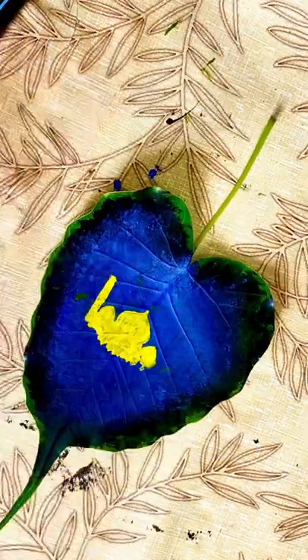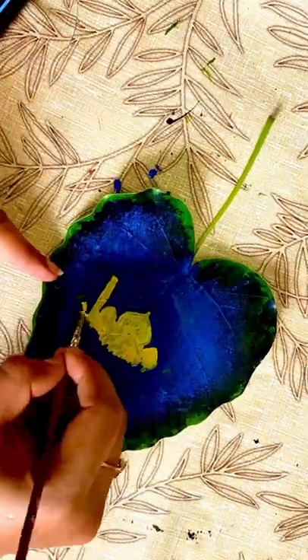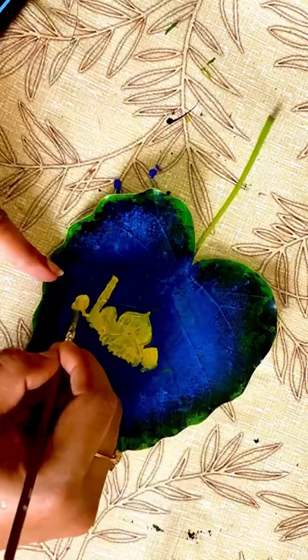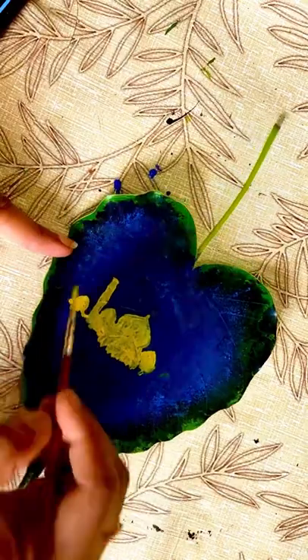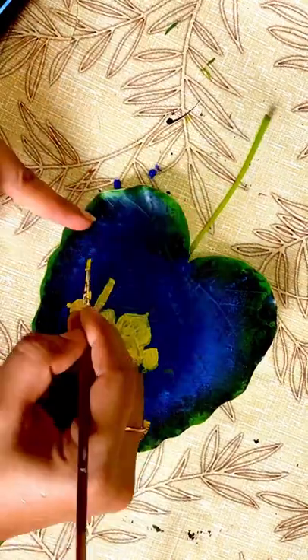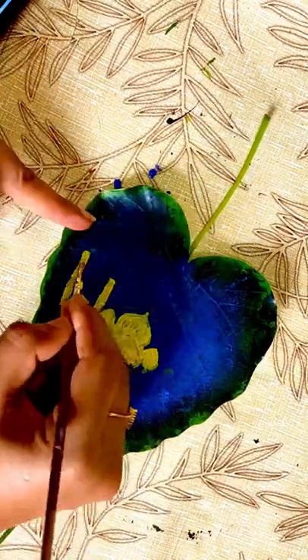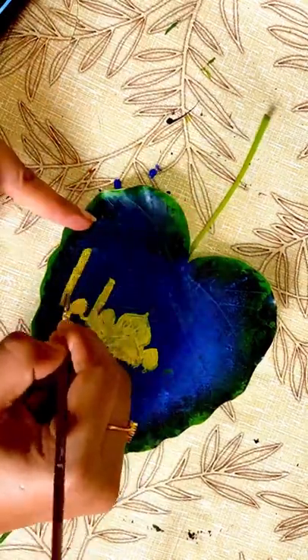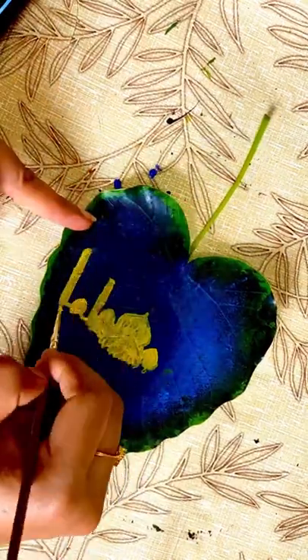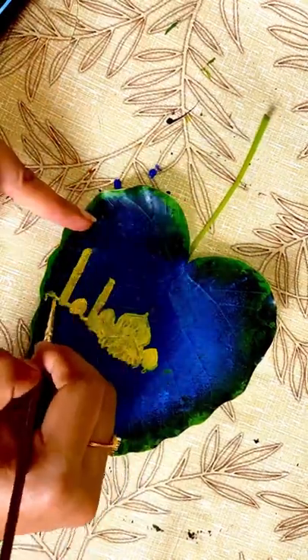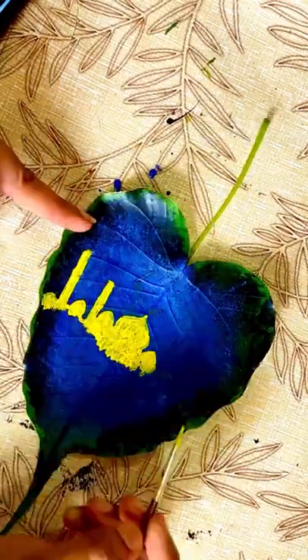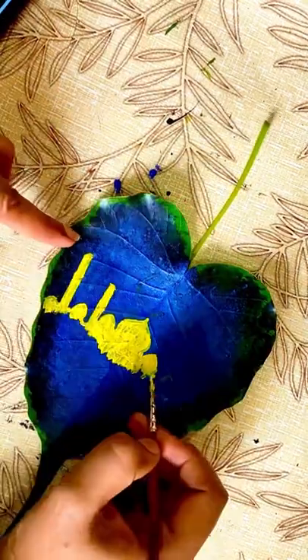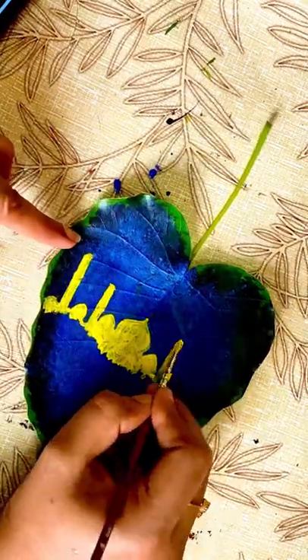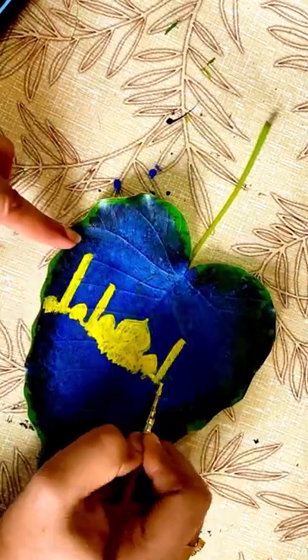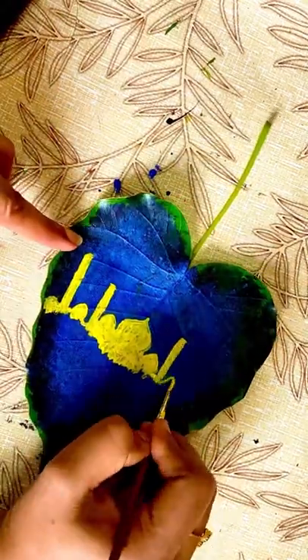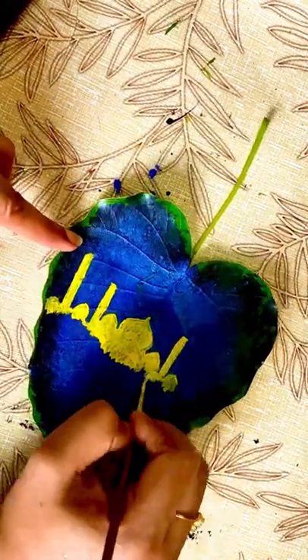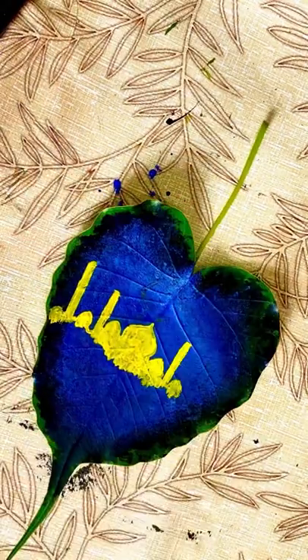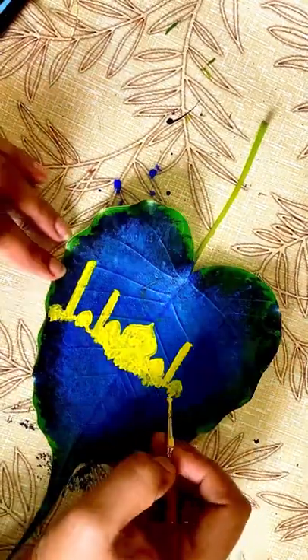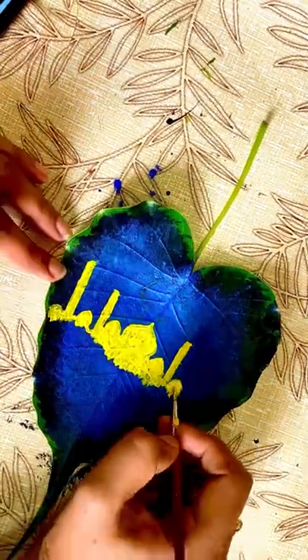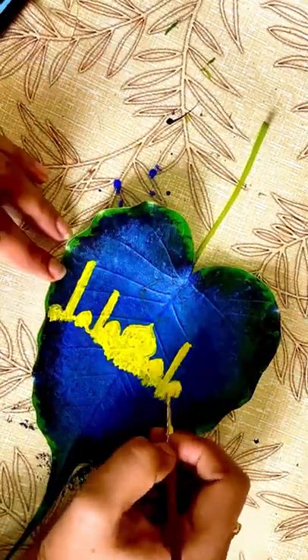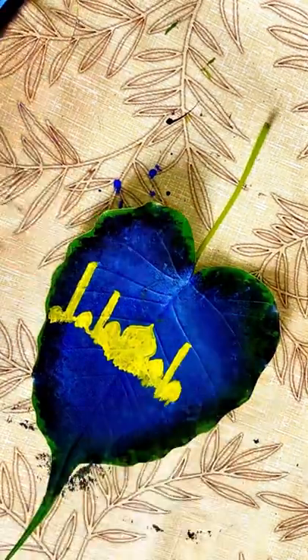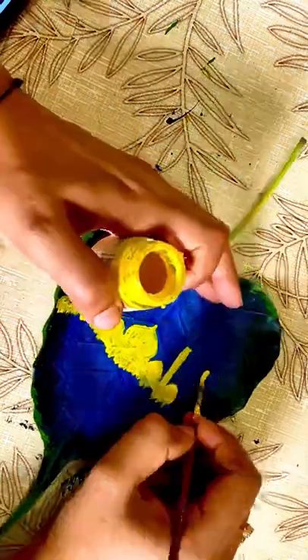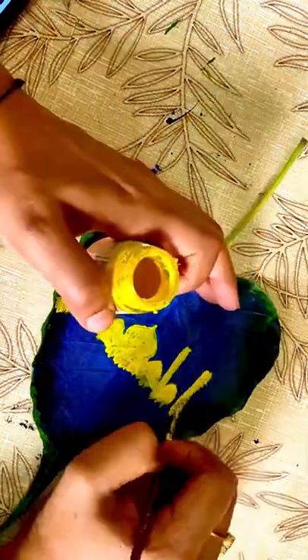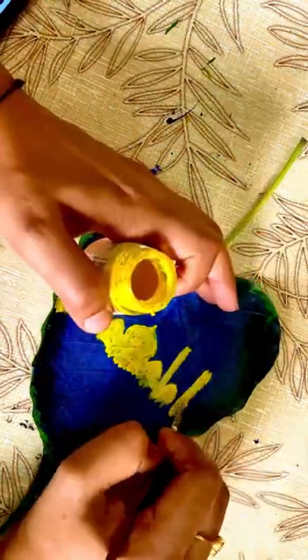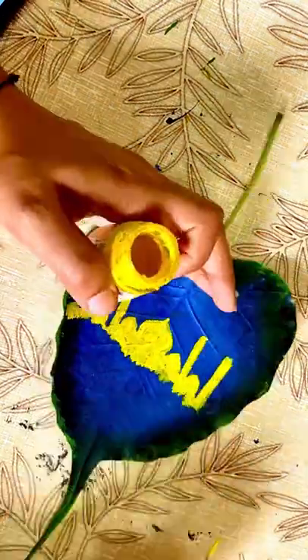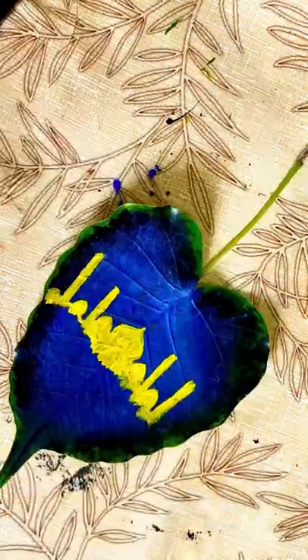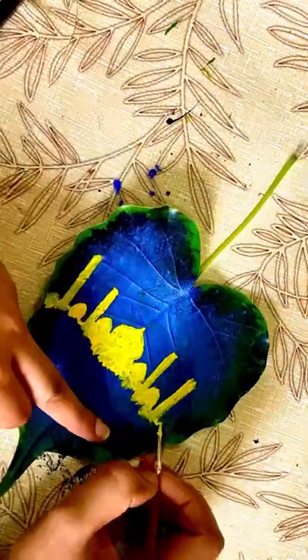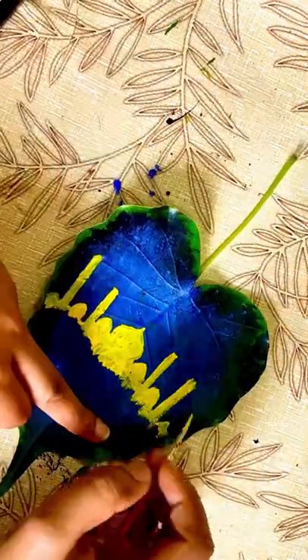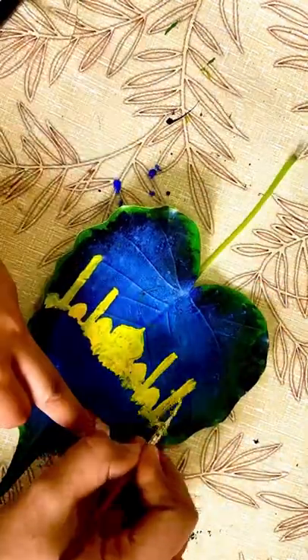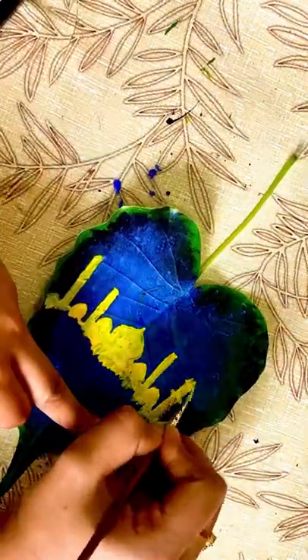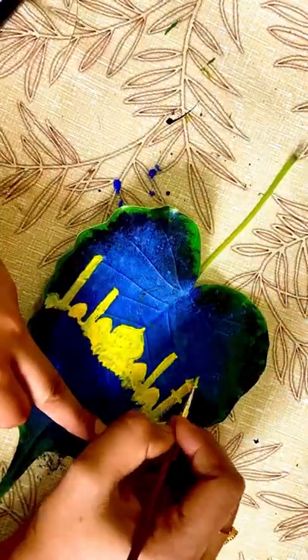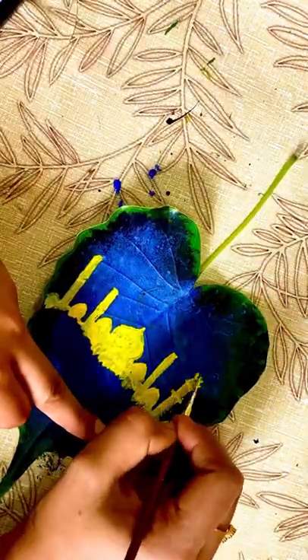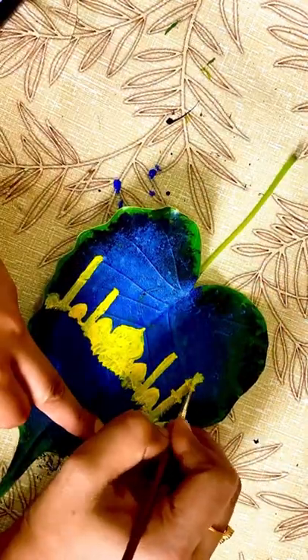We have a leaf, a base, a base coat. We will try to see a yellow color. We will see the next video.